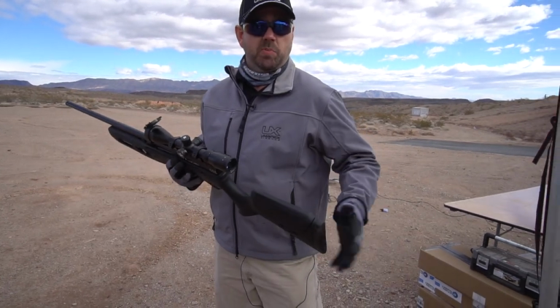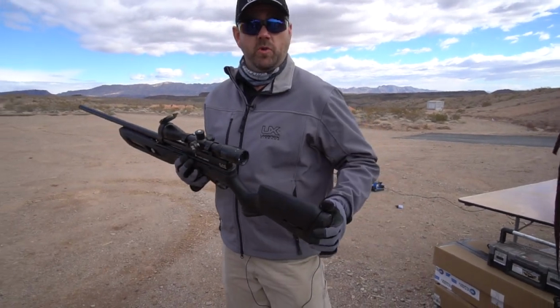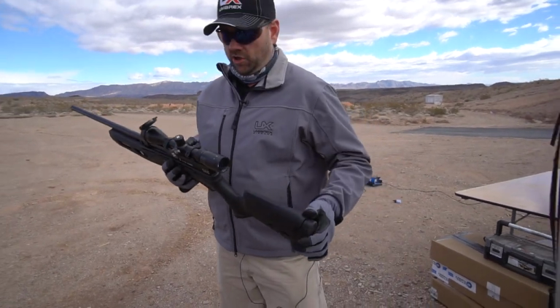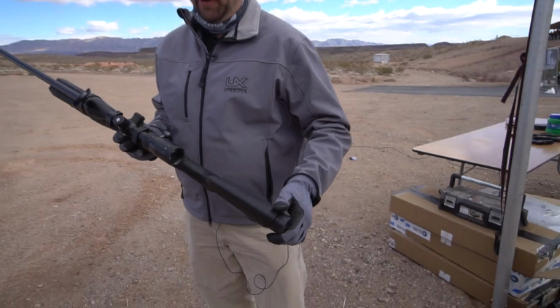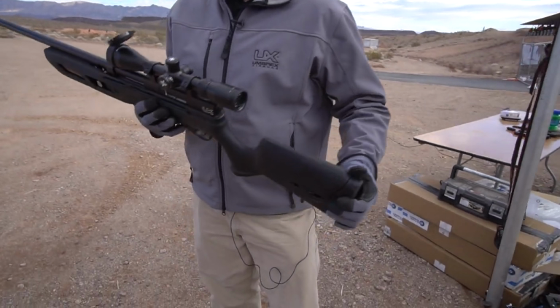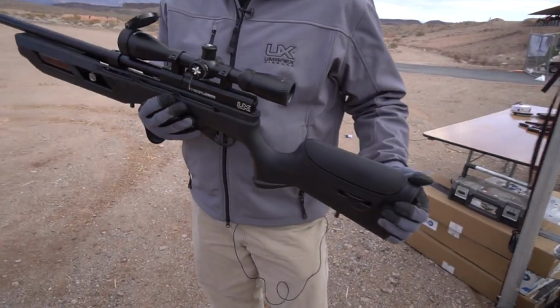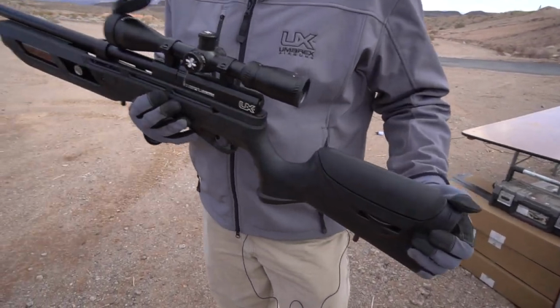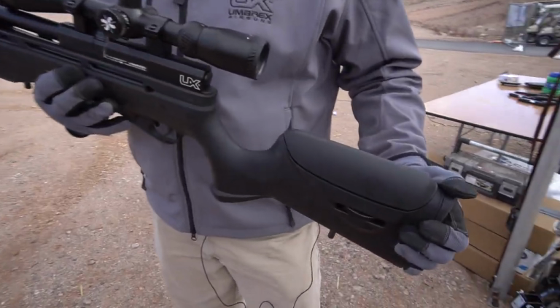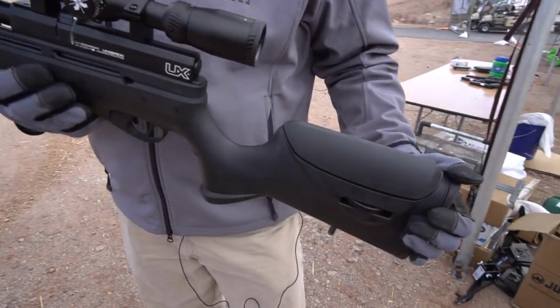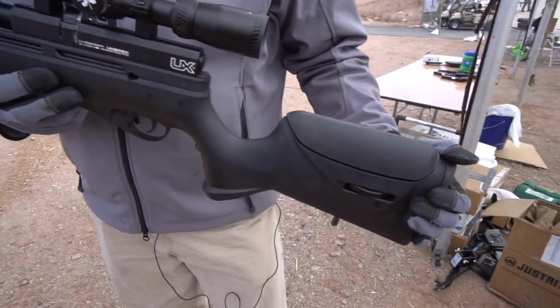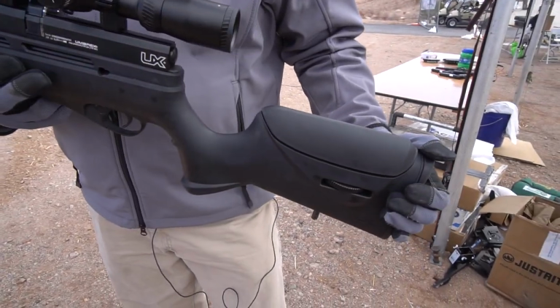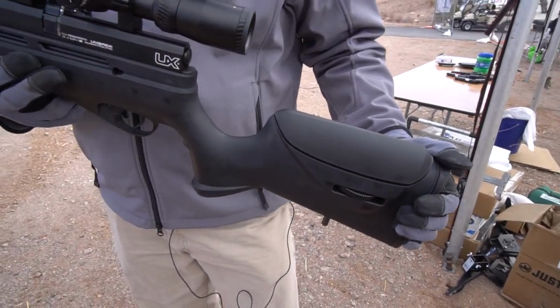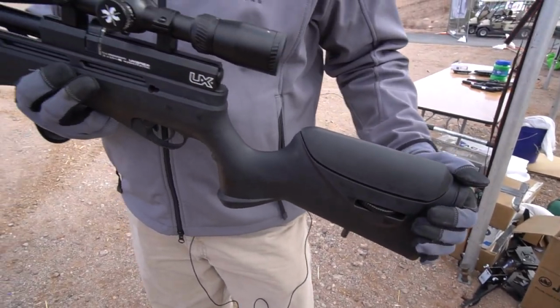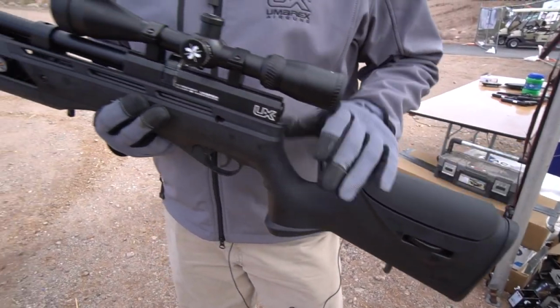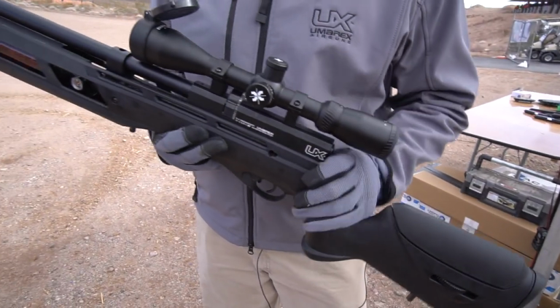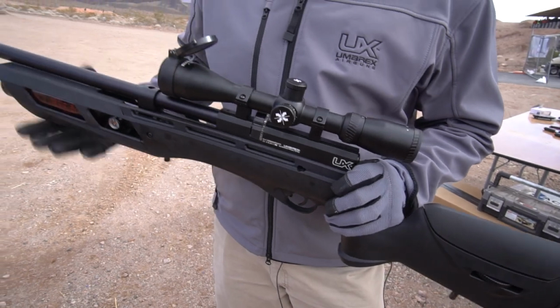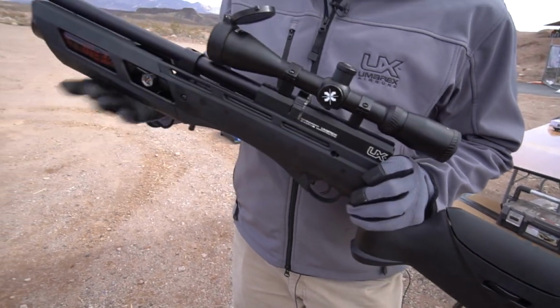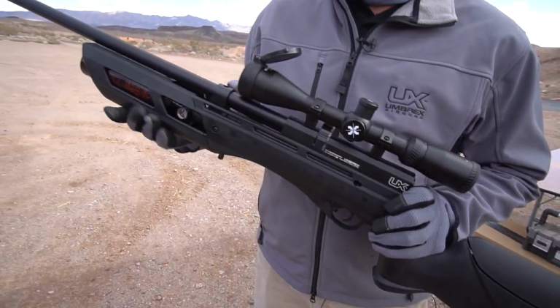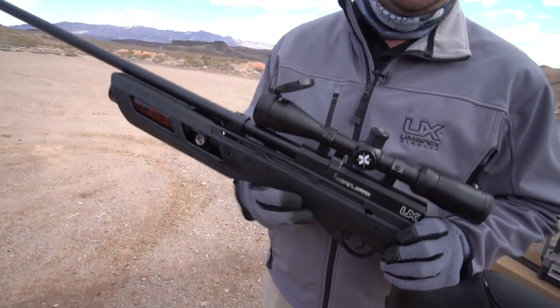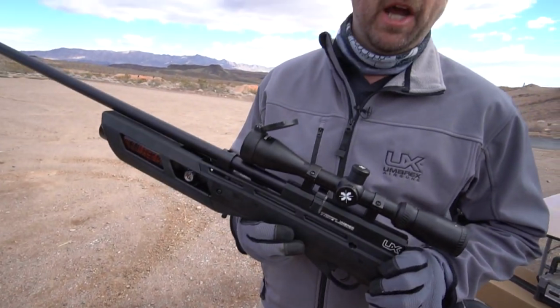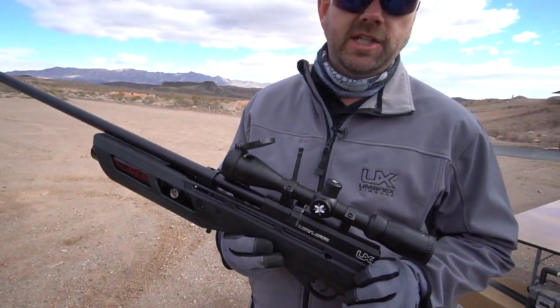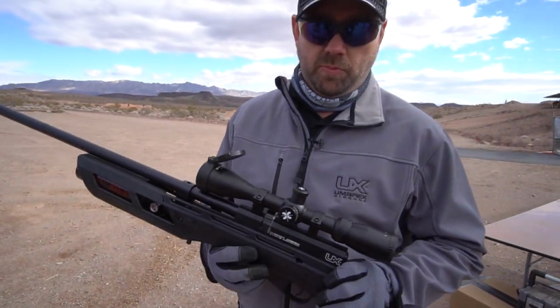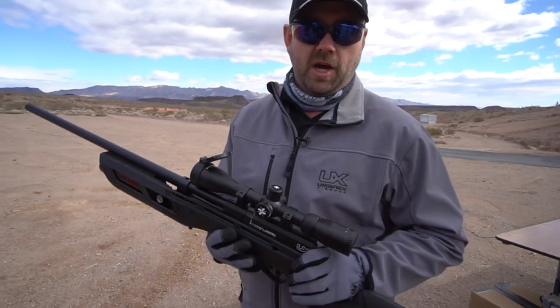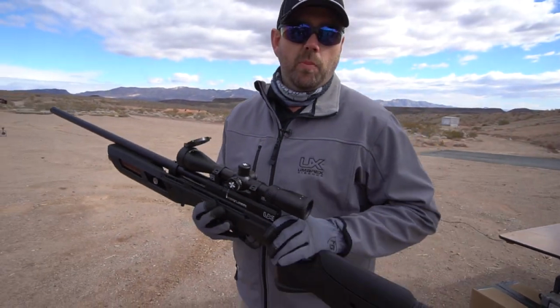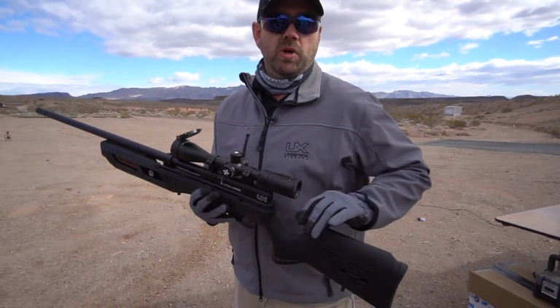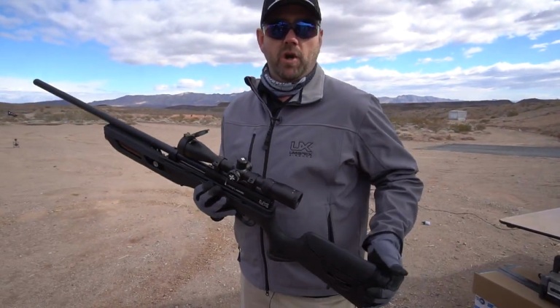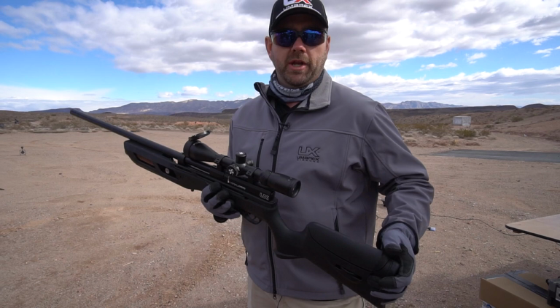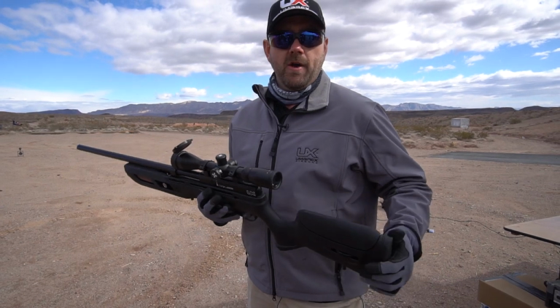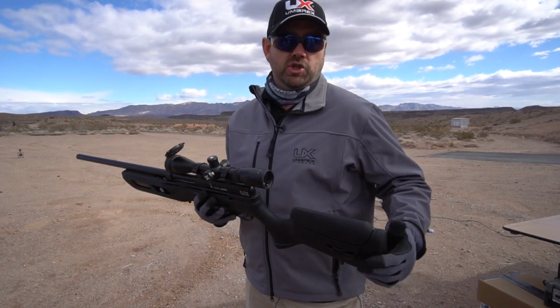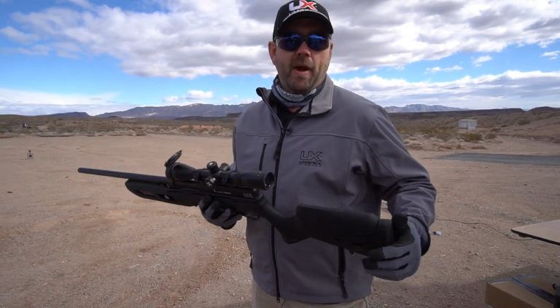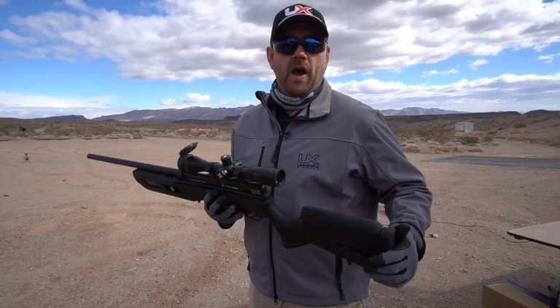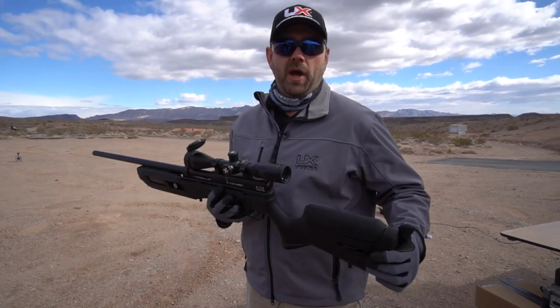This is brand new — we just started shipping it. It's a PCP gun, pre-charged pneumatic rifle. That's high pressure air. We put 3,000 psi in the tank, regulate it down to 1,900 psi, and push a 25 grain pellet out to generate about 45 foot-pounds.